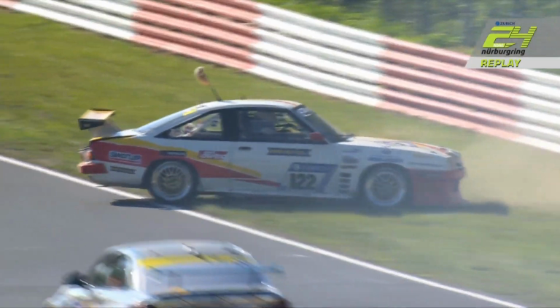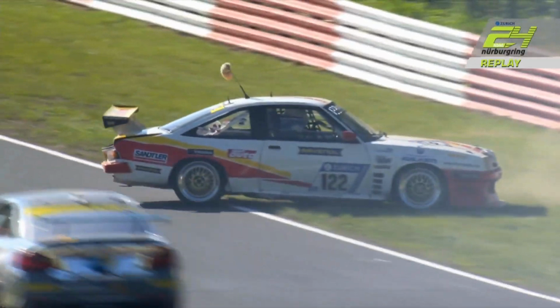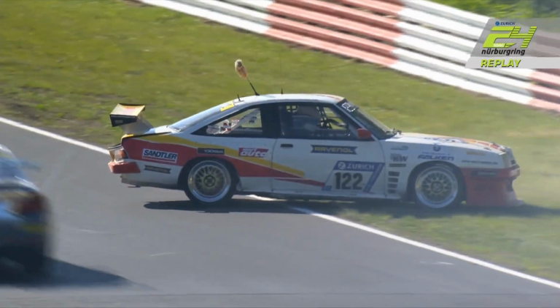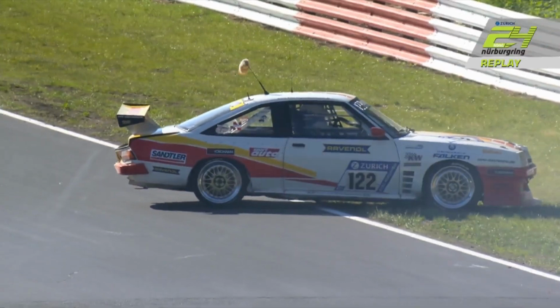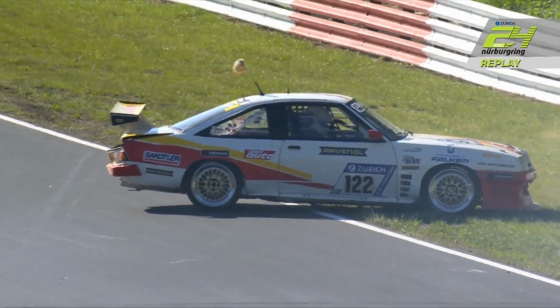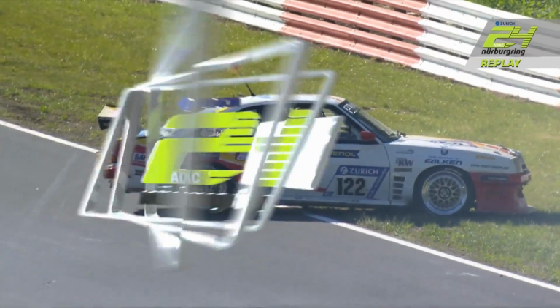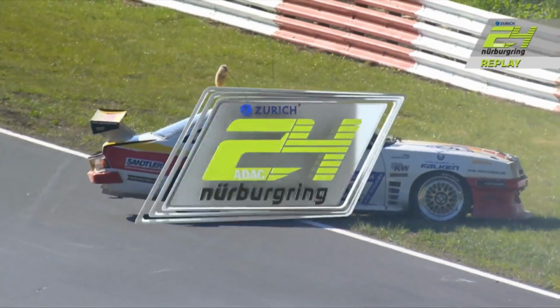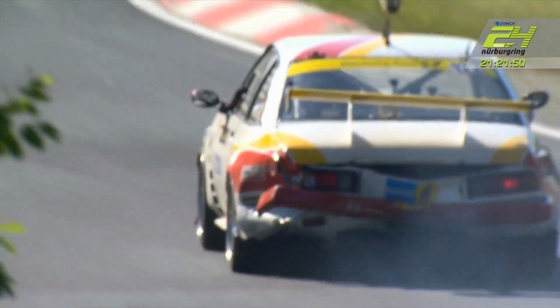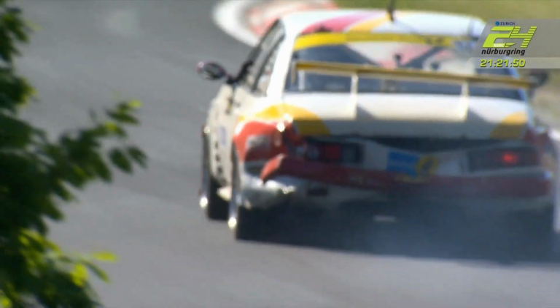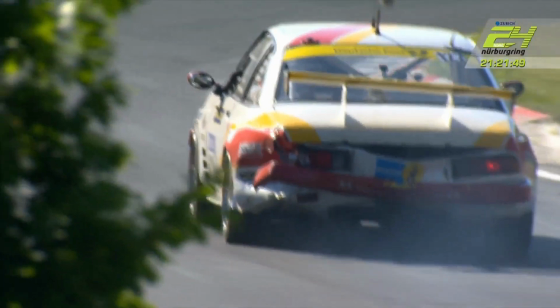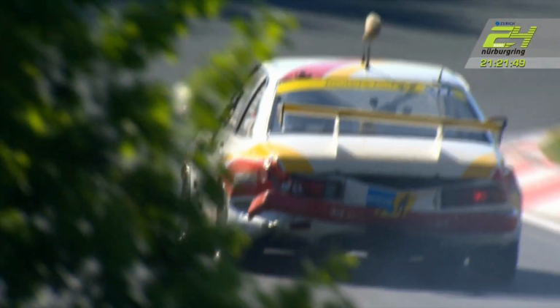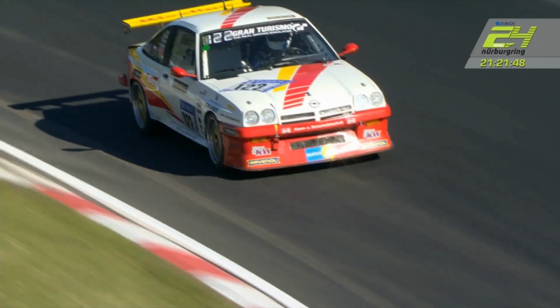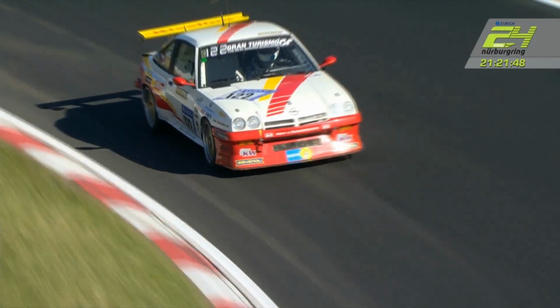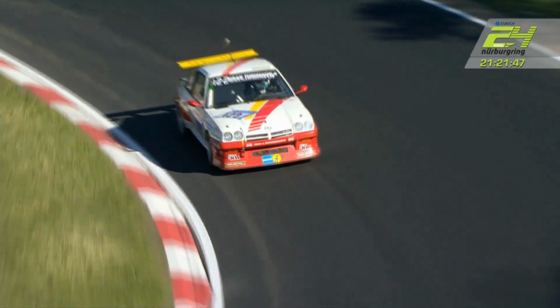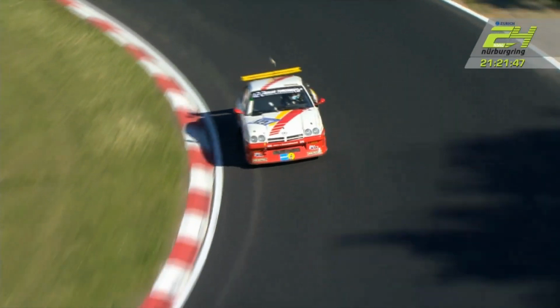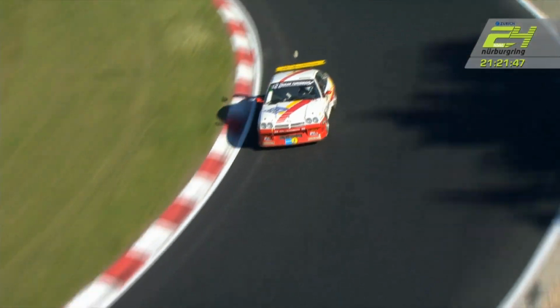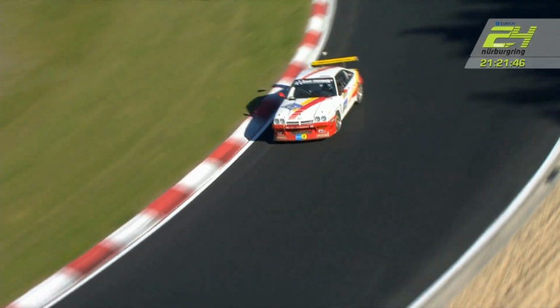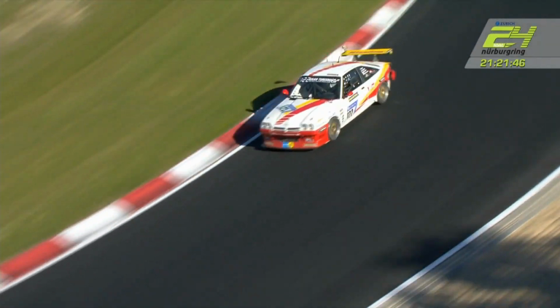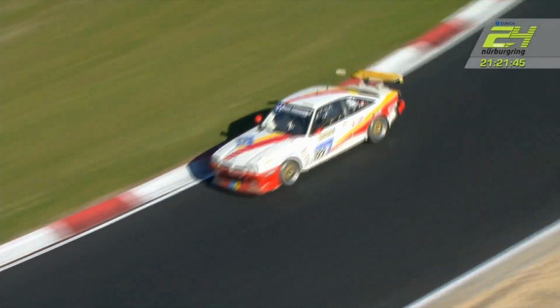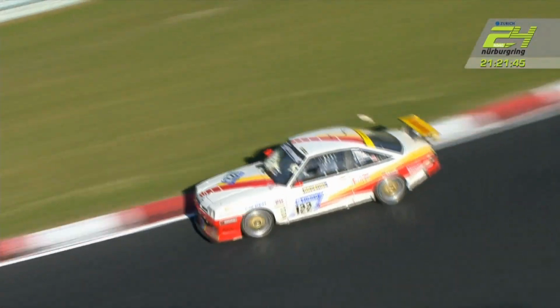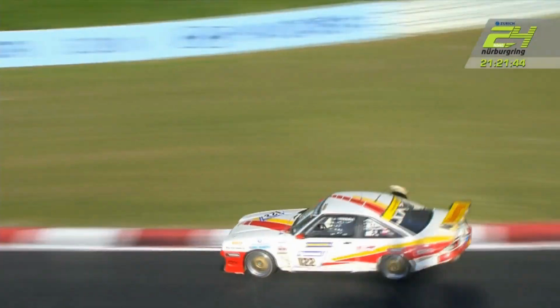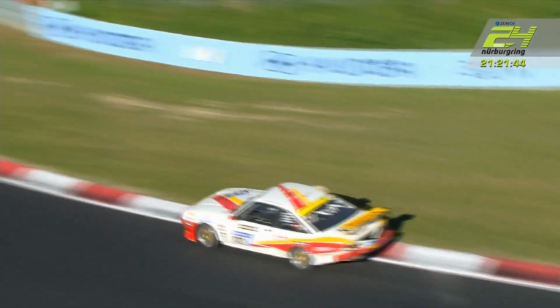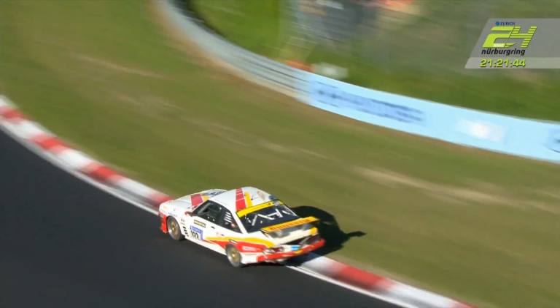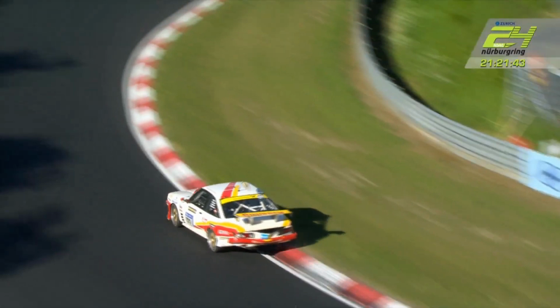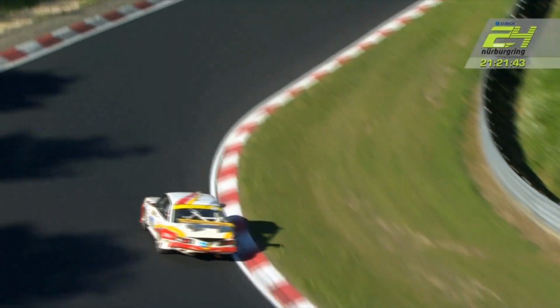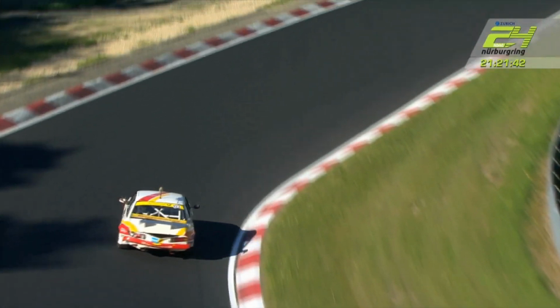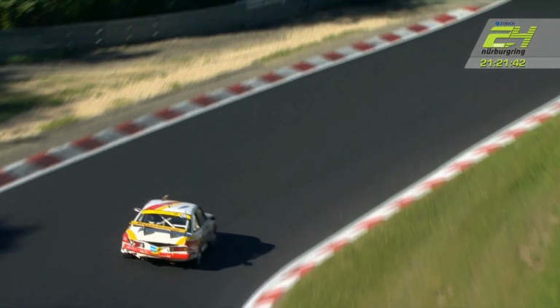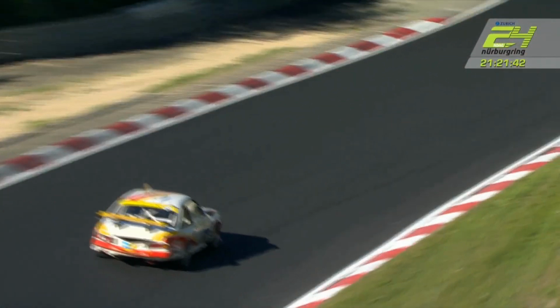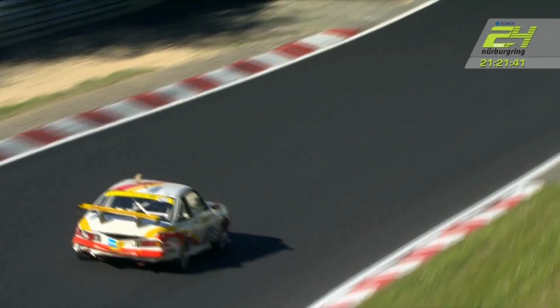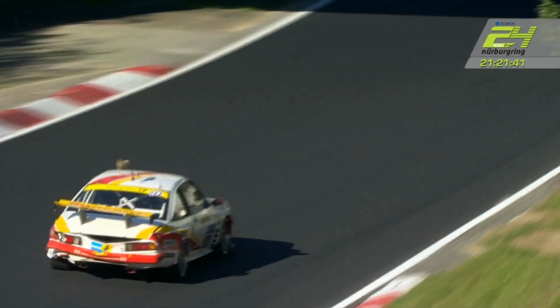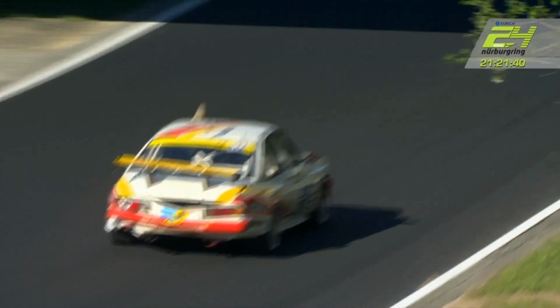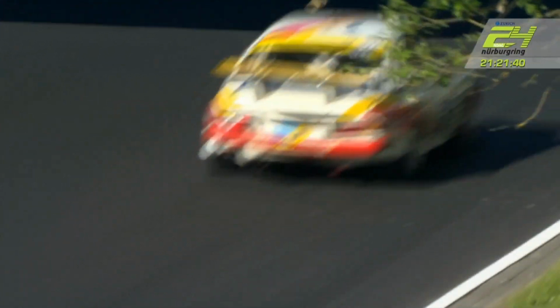The car went into the three-layer Armco just before Aremberg, so that car, very battered indeed, is now working its way through Aremberg. Easily done there, isn't it, Johnny? Yes, I know.